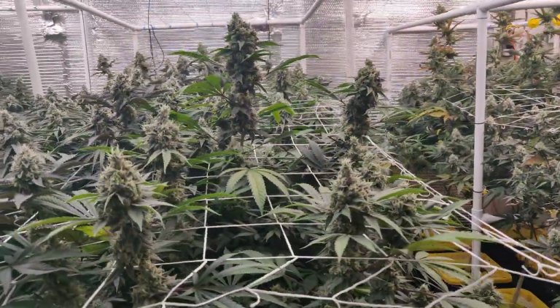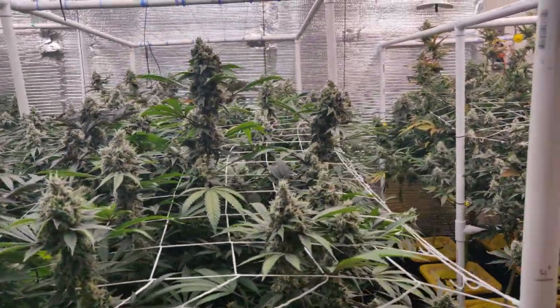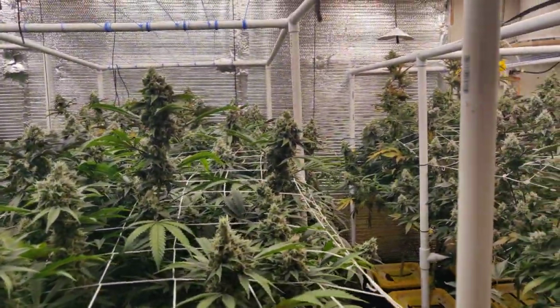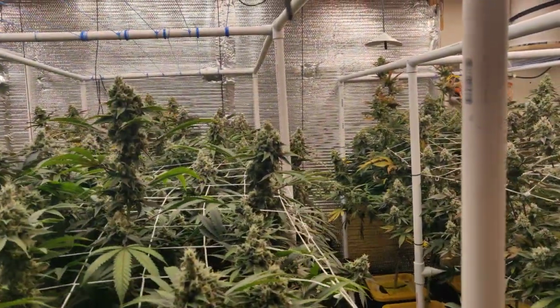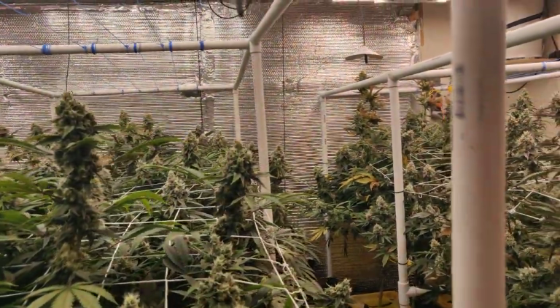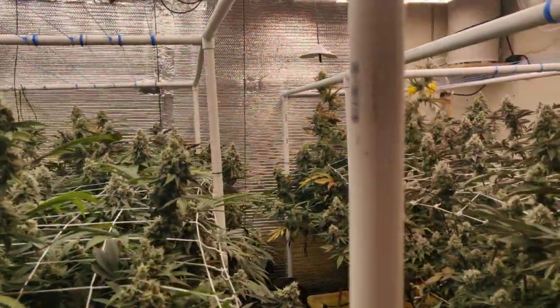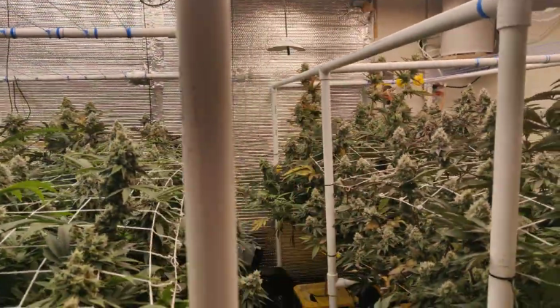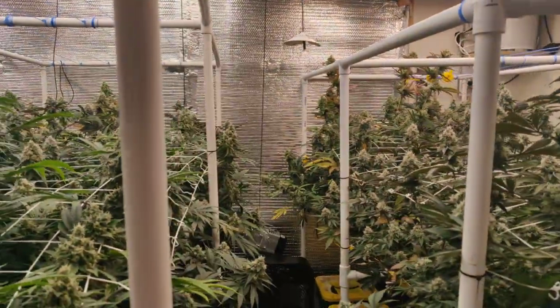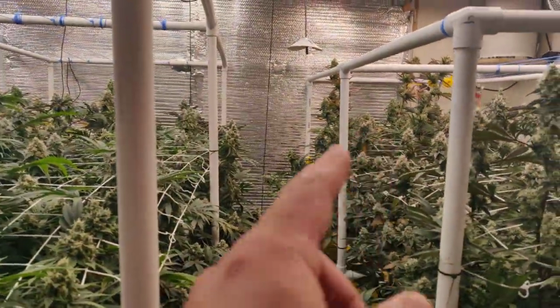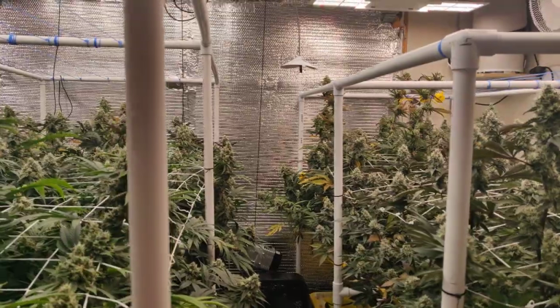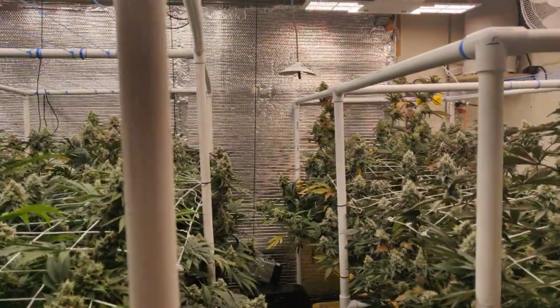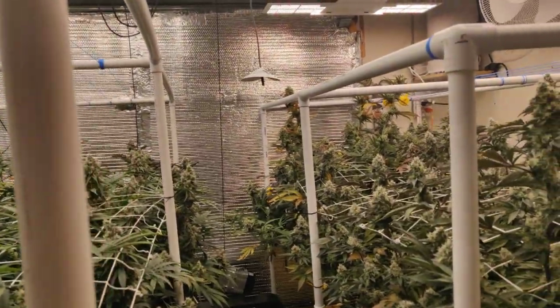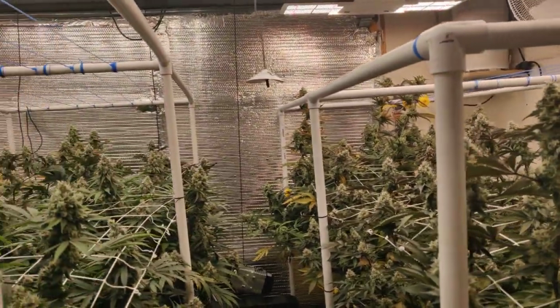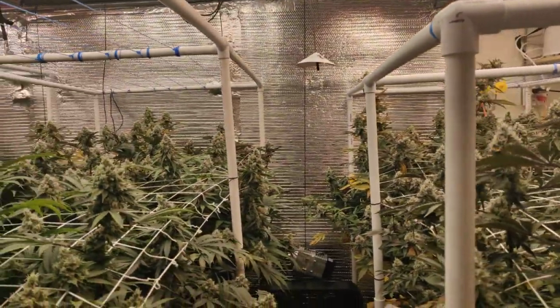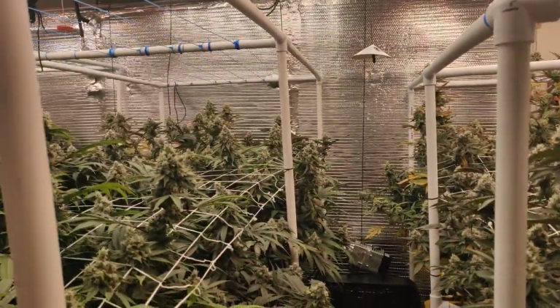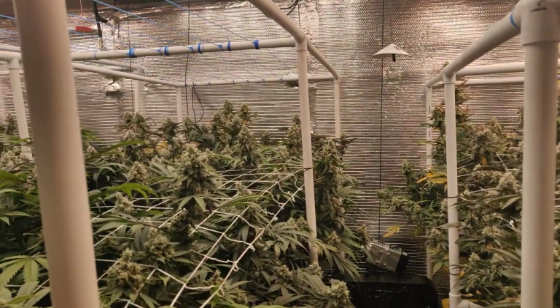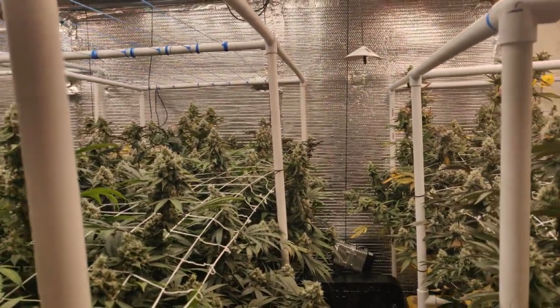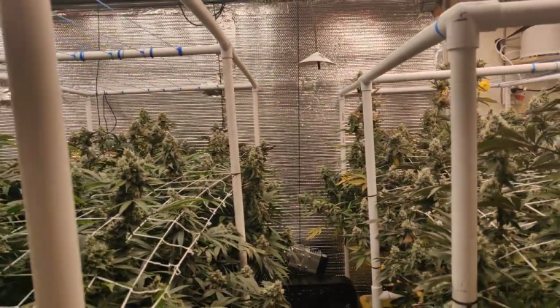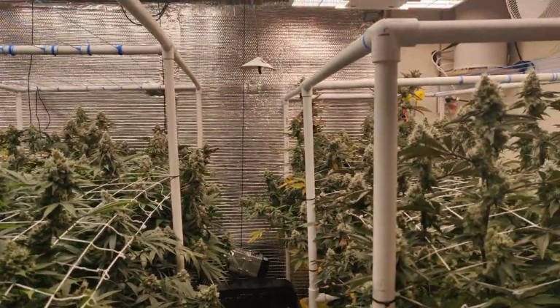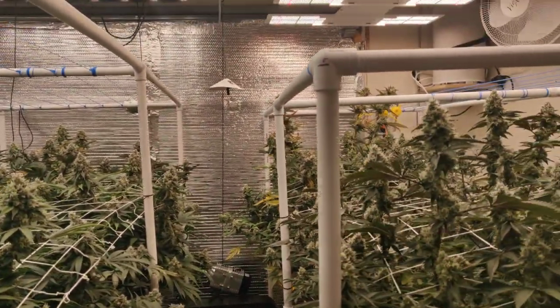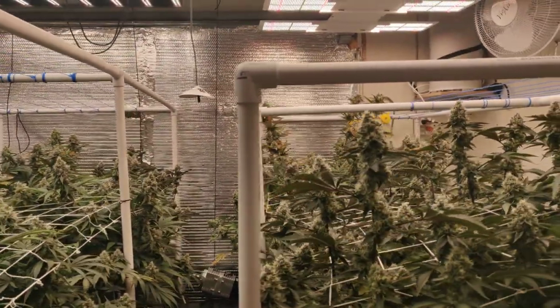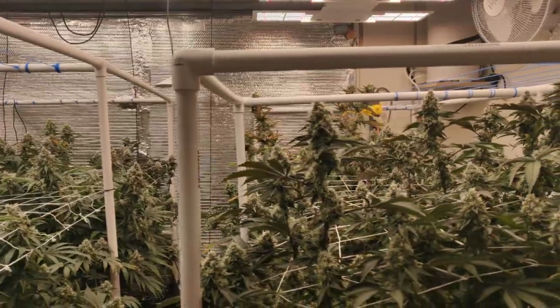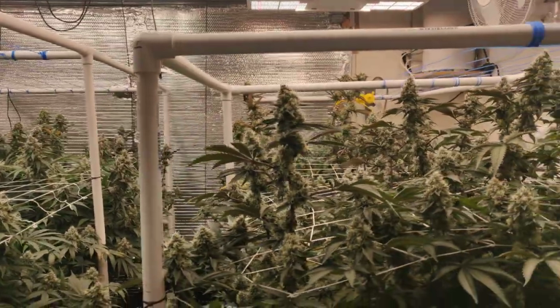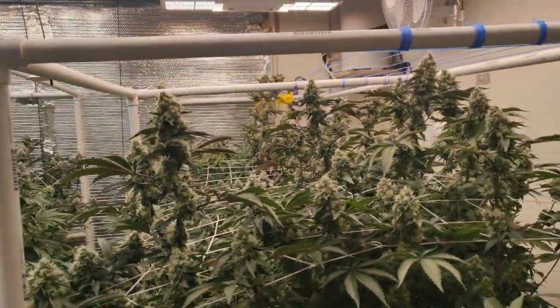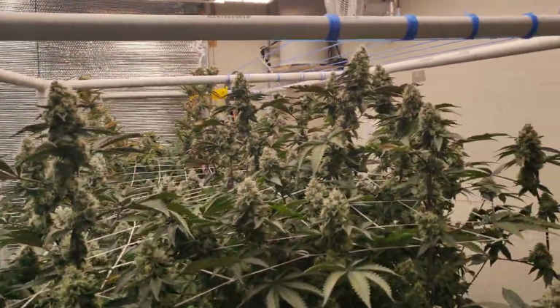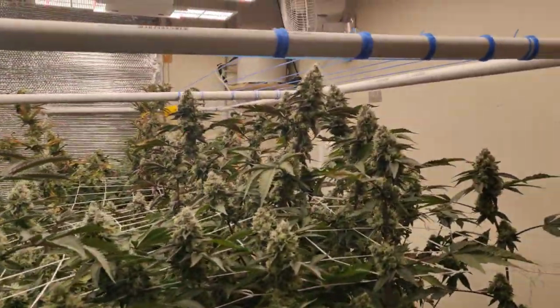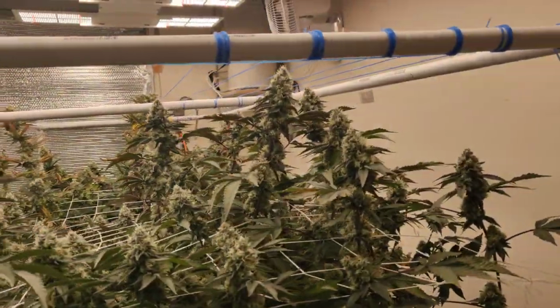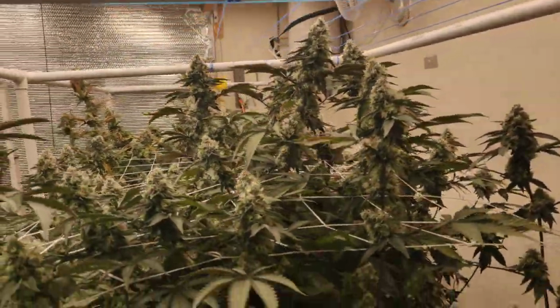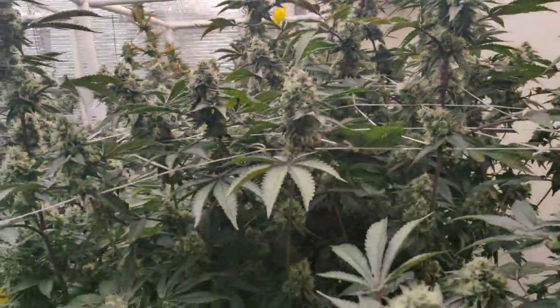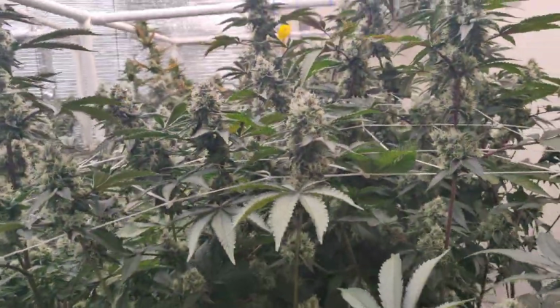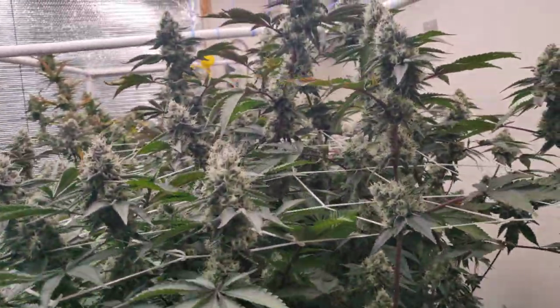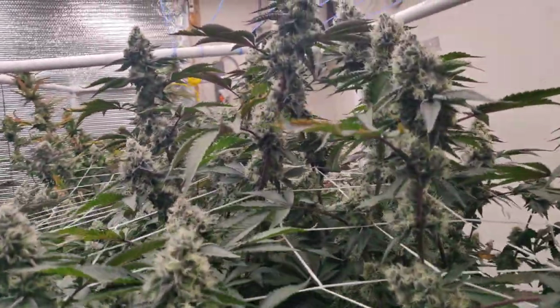What do you guys think? I'm gonna go to the plants in the back that had the problem. I think it kind of solved itself — Hydro Guard really helped, but I was overdosing the Hydro Guard. I think it worked out pretty nice, to be honest with you.